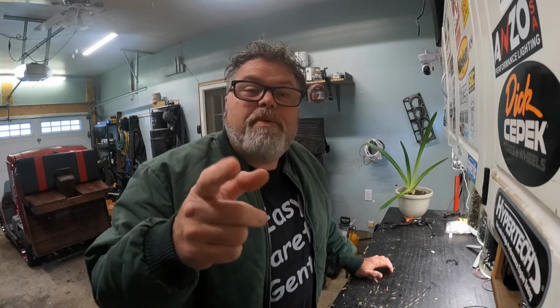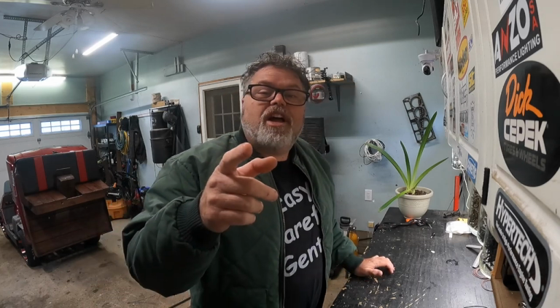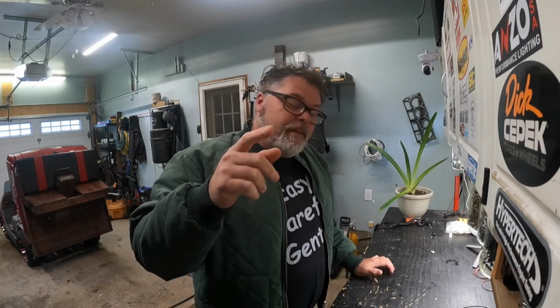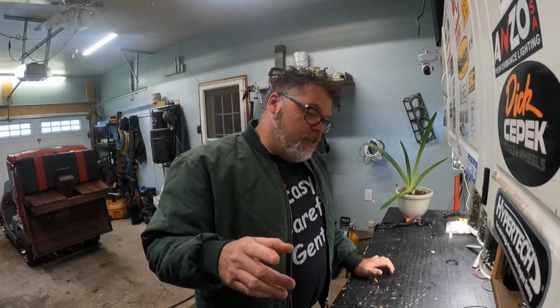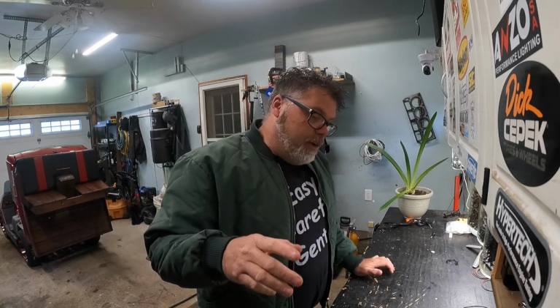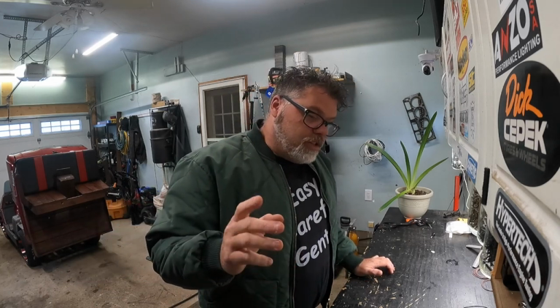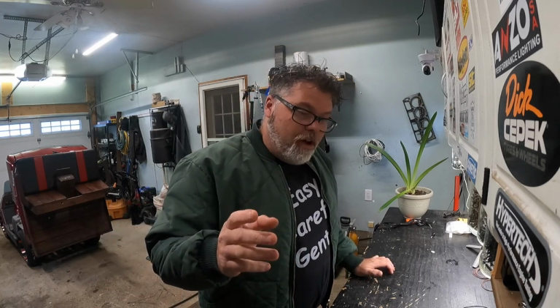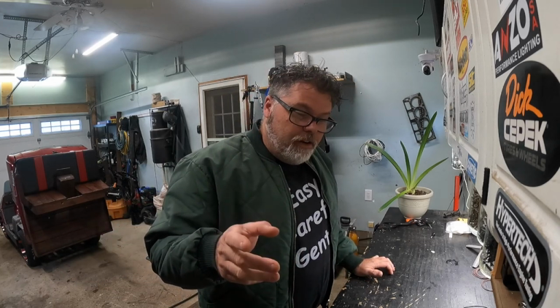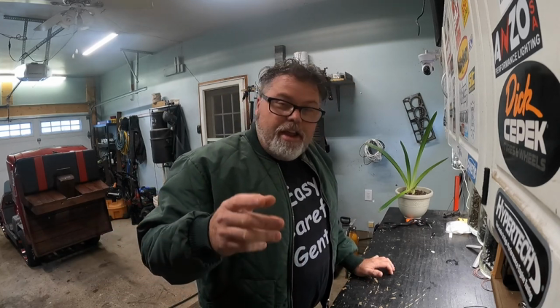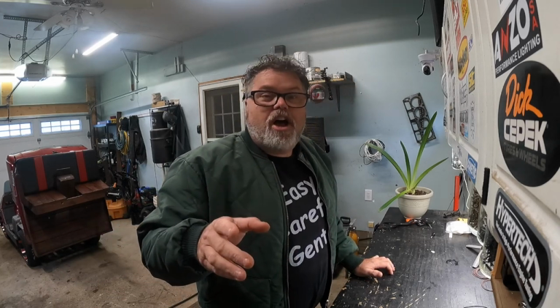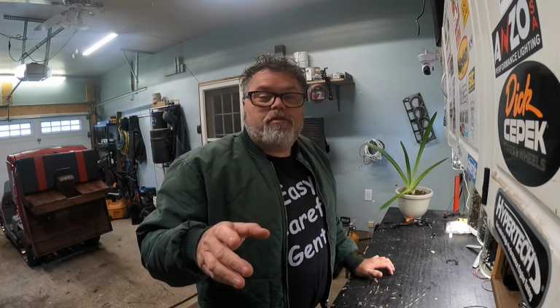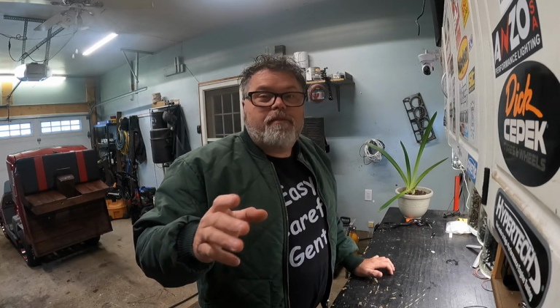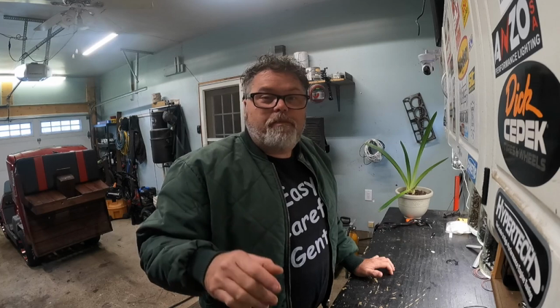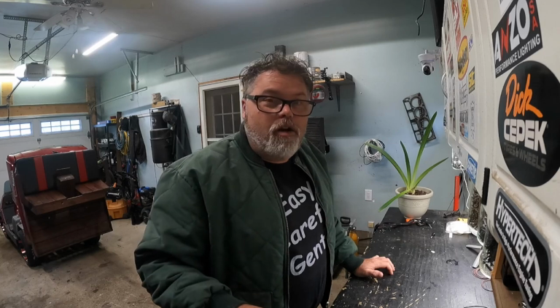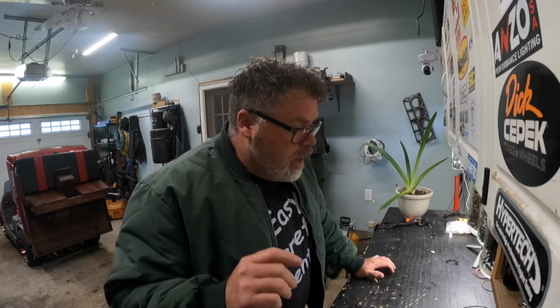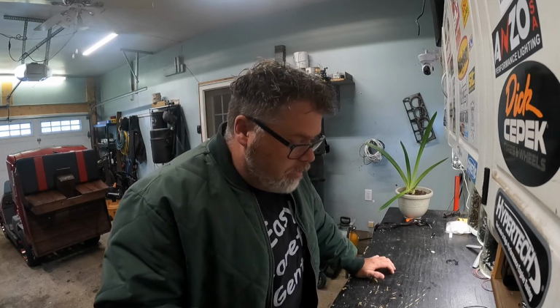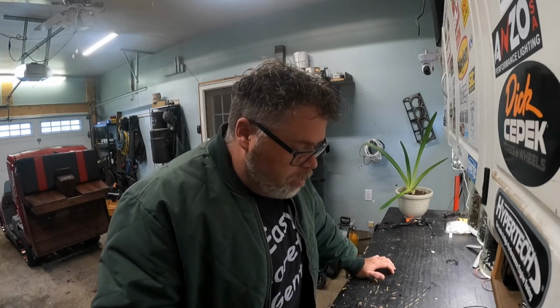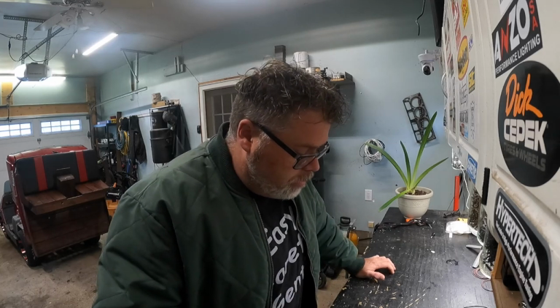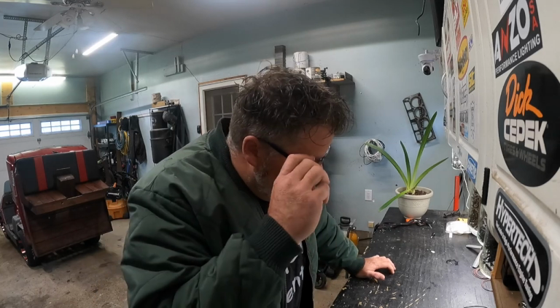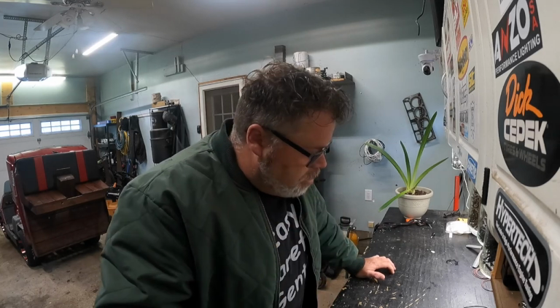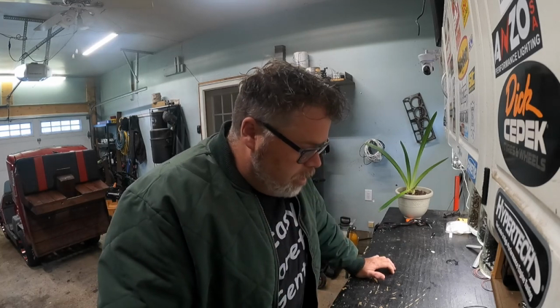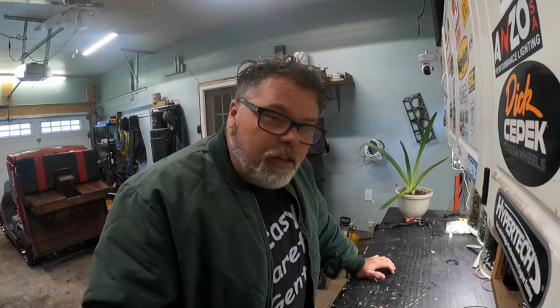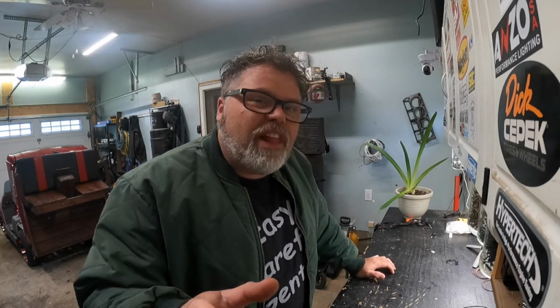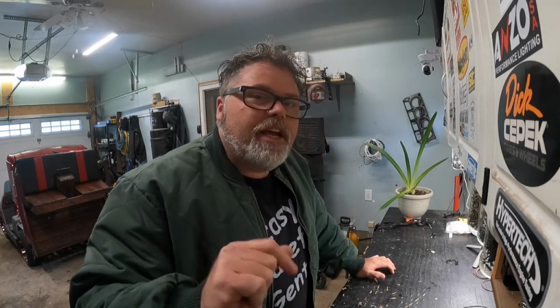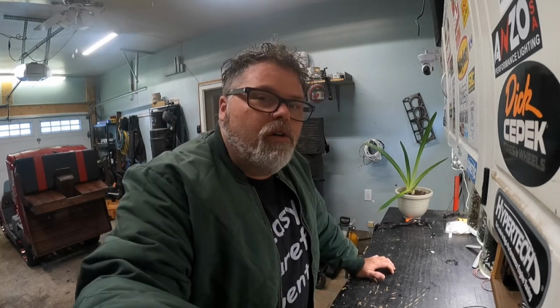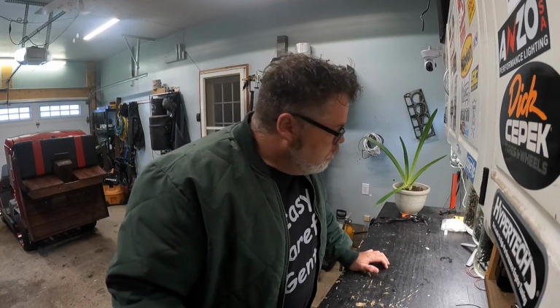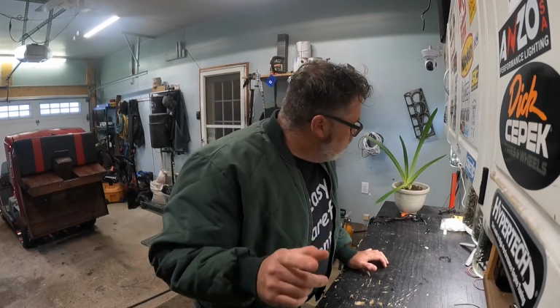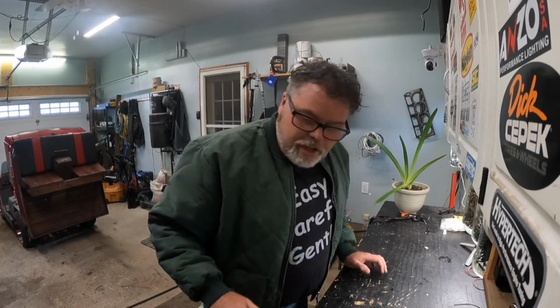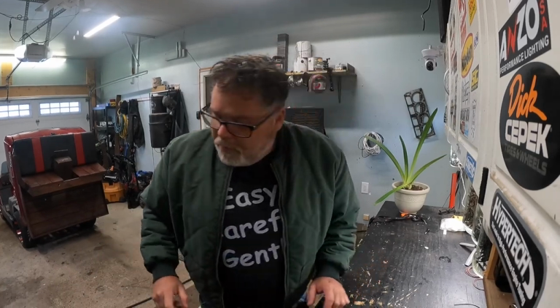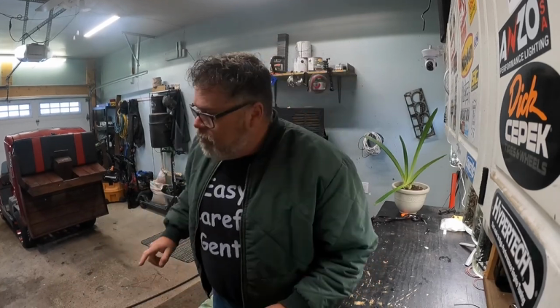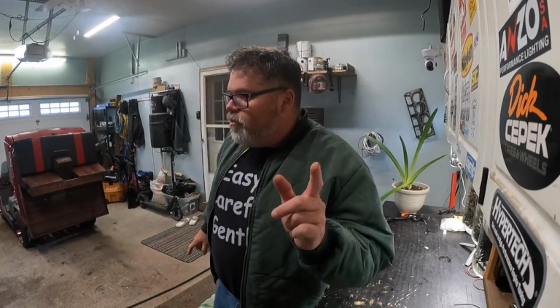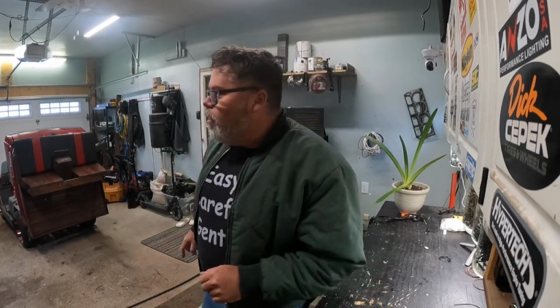I picked up something yesterday from my local Snap-on dealer. He just caught me at the right time — he got me right over. Every time that guy walks up to me he gets me. Normally it's with a flashlight, but this time he got me with something else.